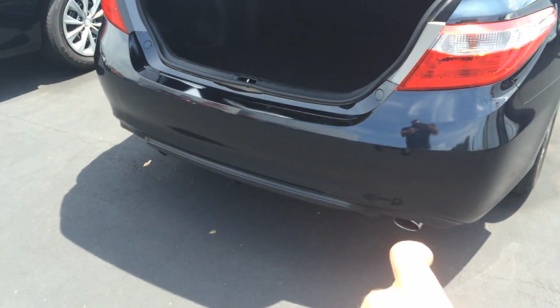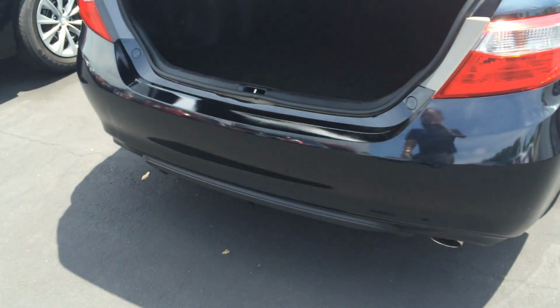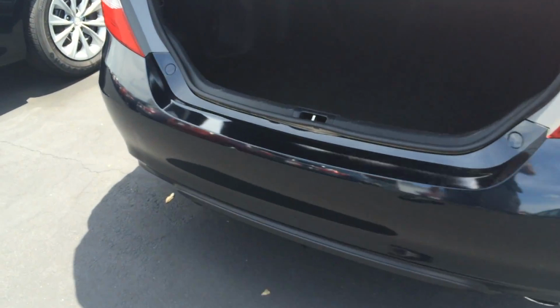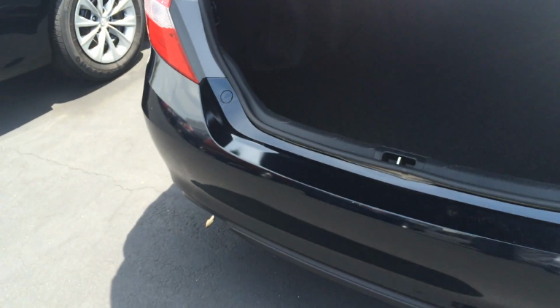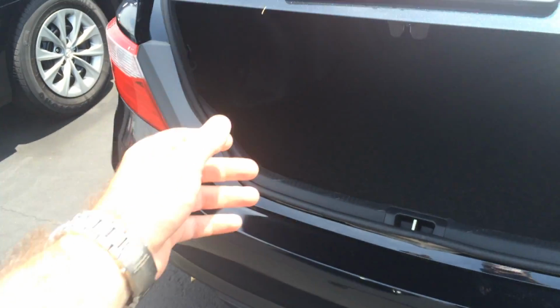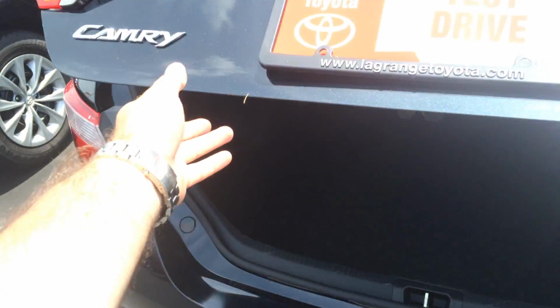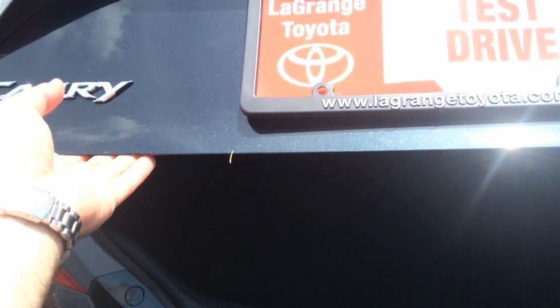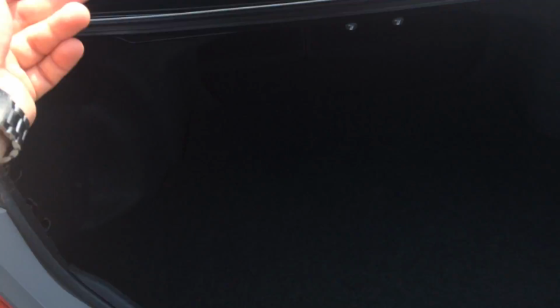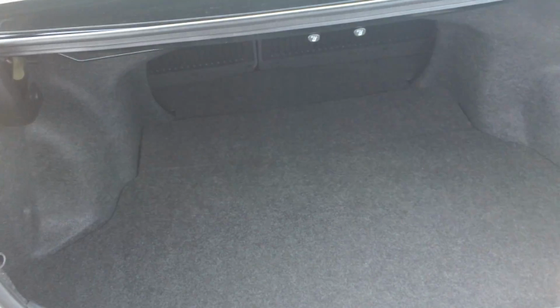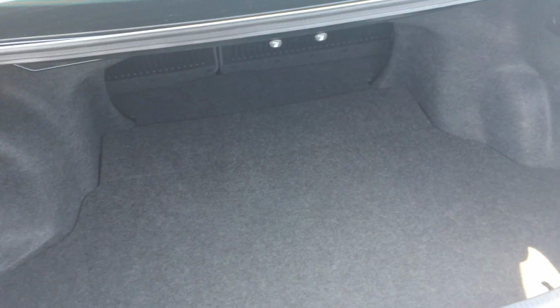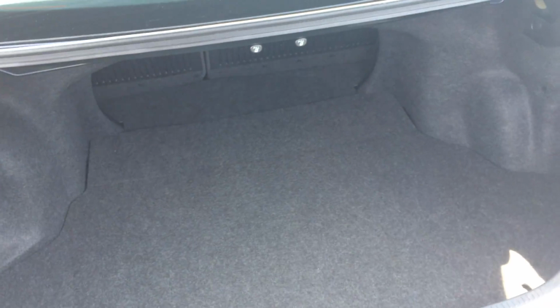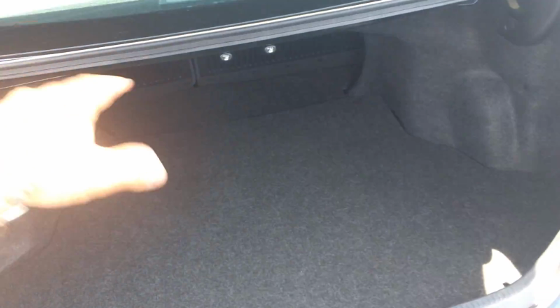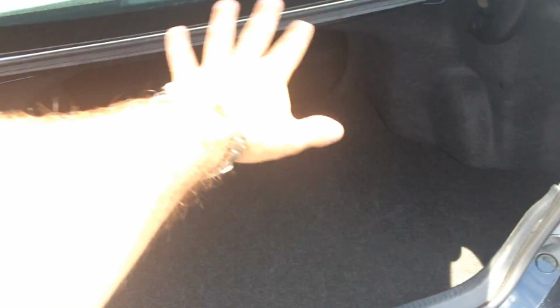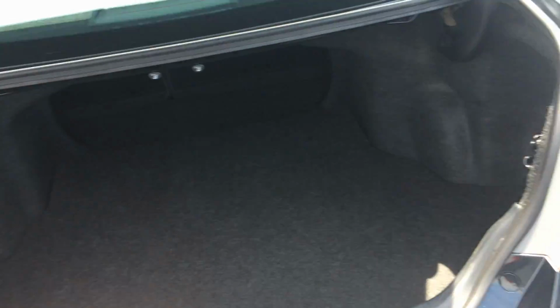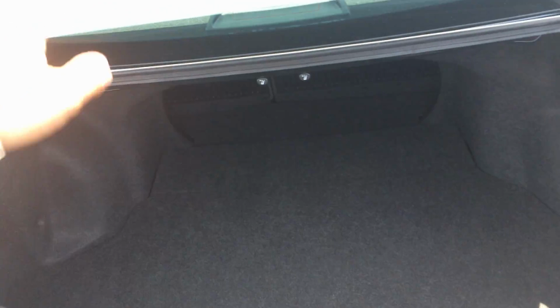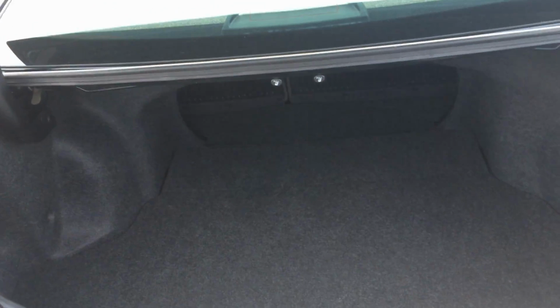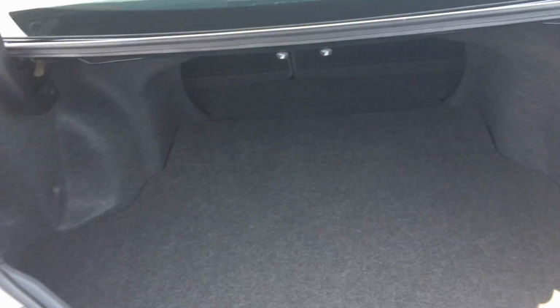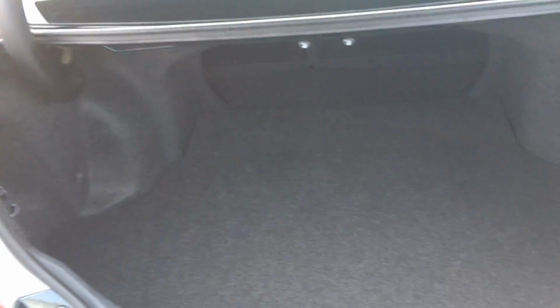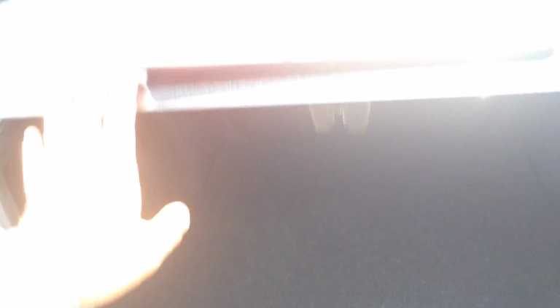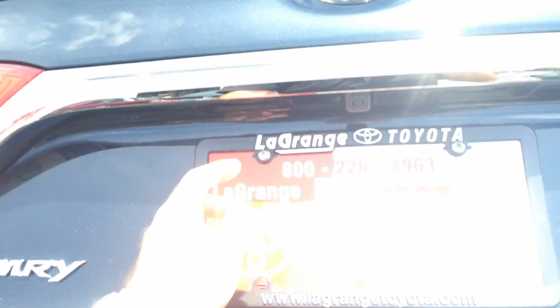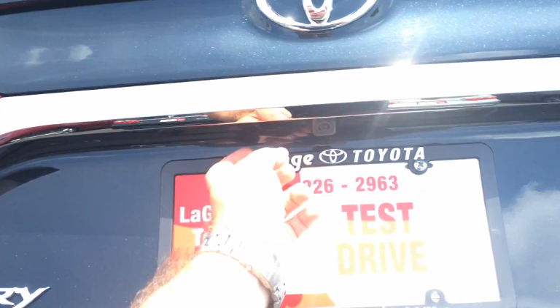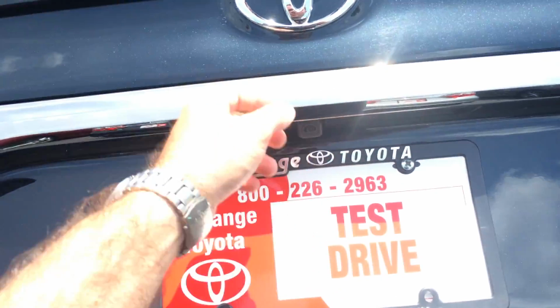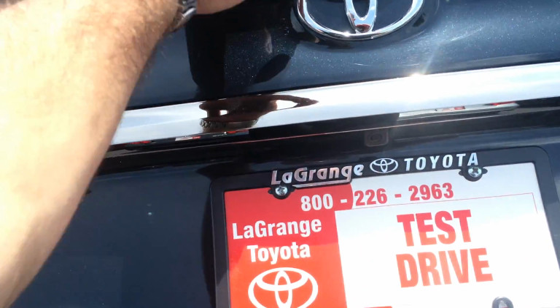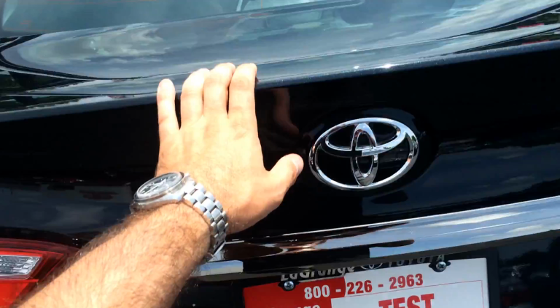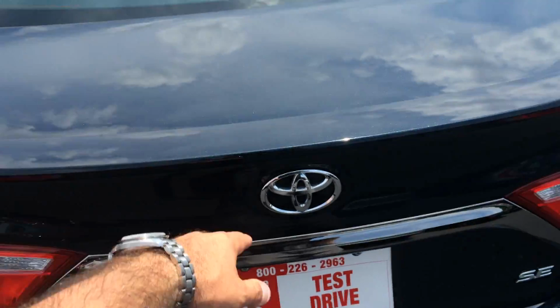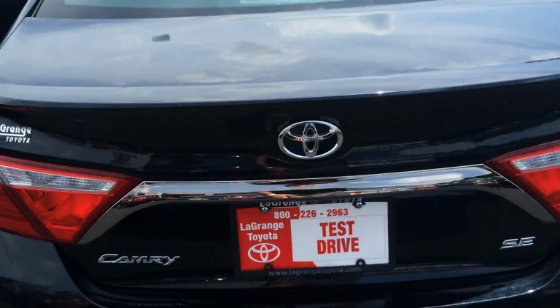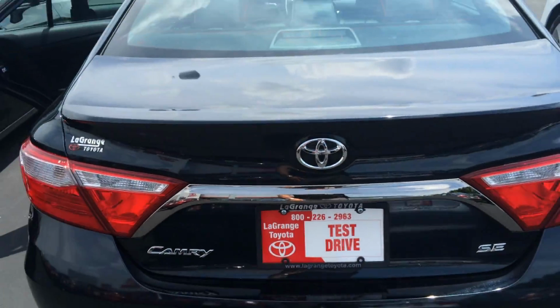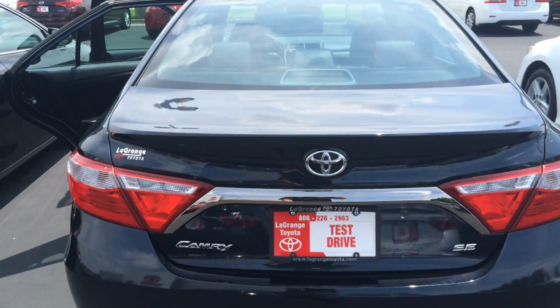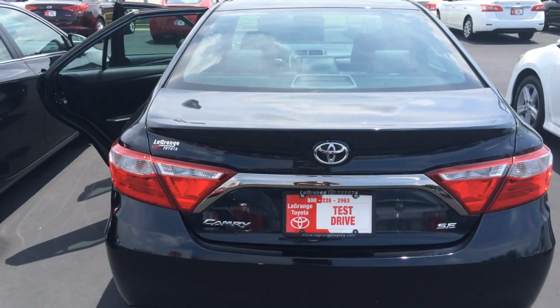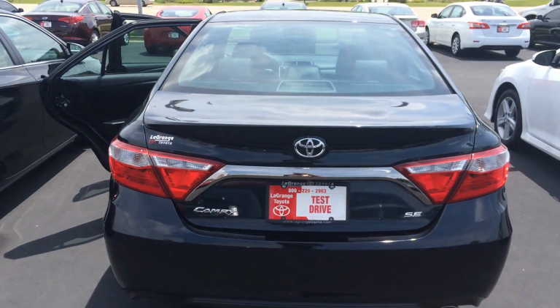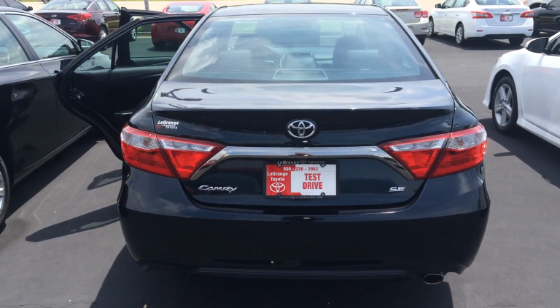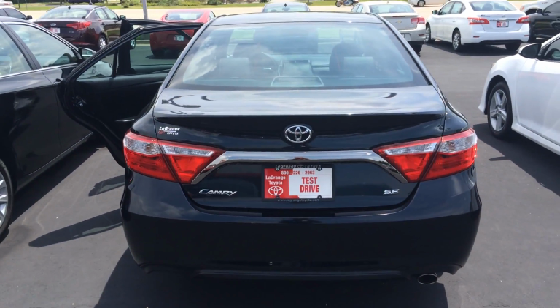Nice chrome exhaust tip in the back. Tons of room in the trunk space — of course, you can put those second-row seats down if you want to. Backup camera right there. There's a spoiler, and you can see the badging there for SE.